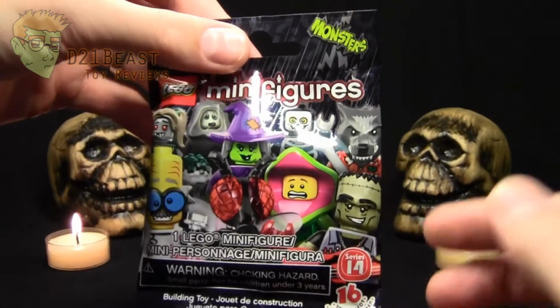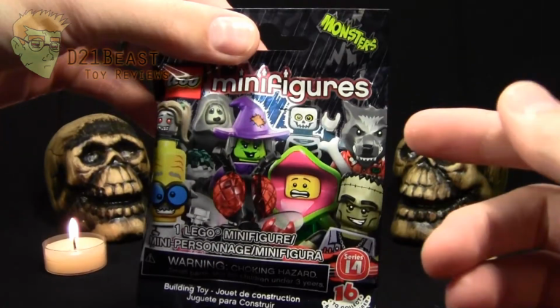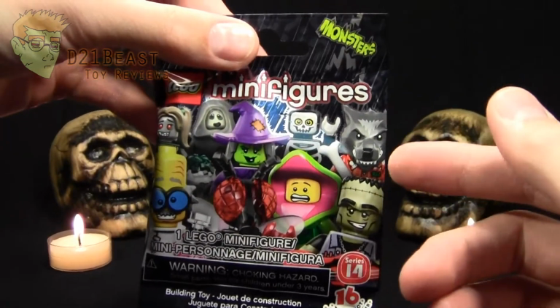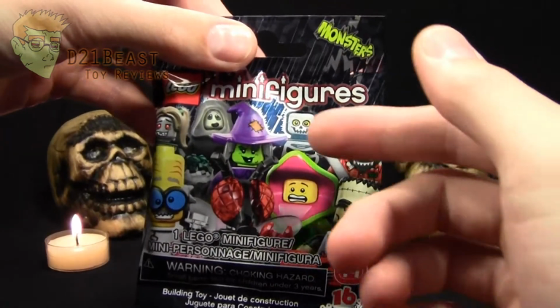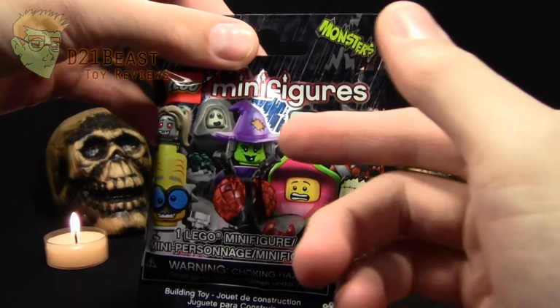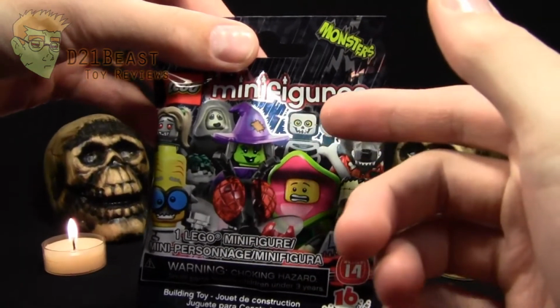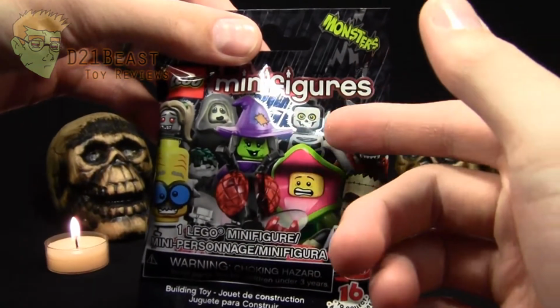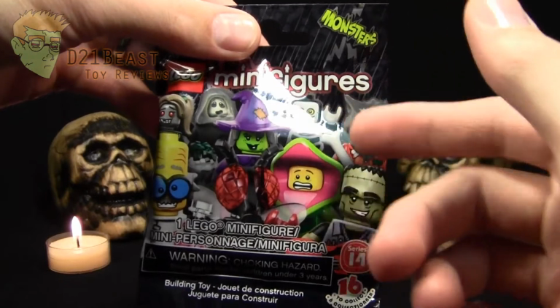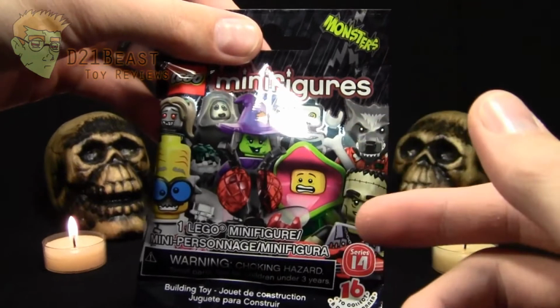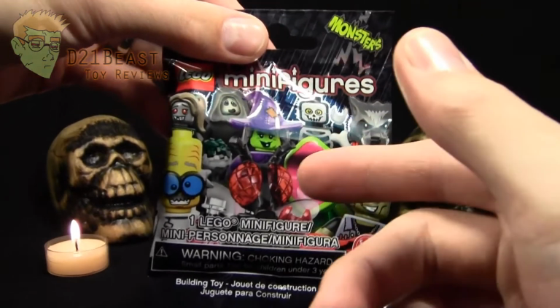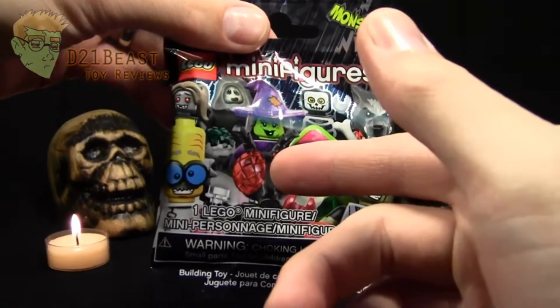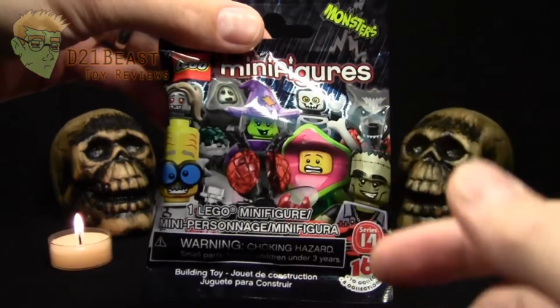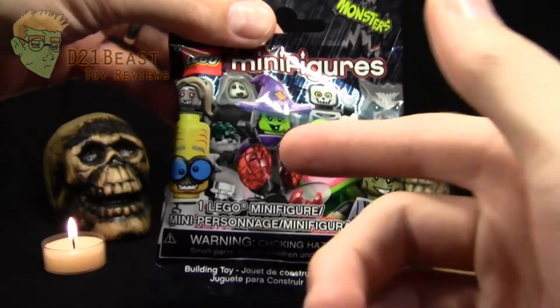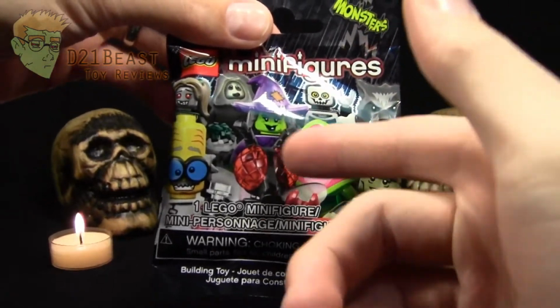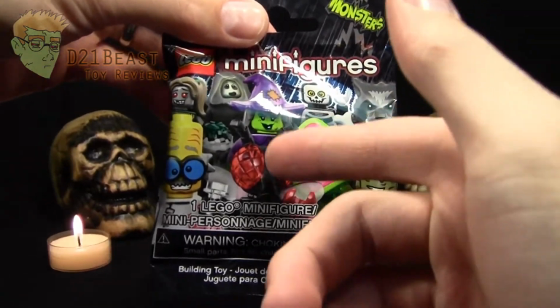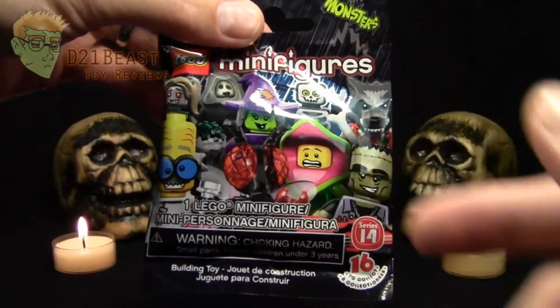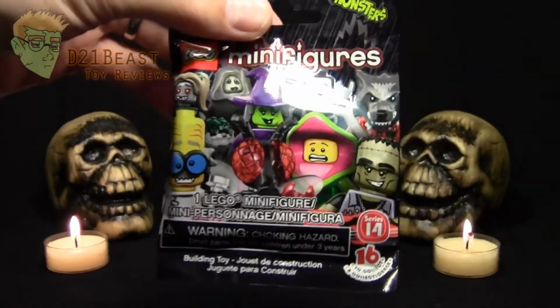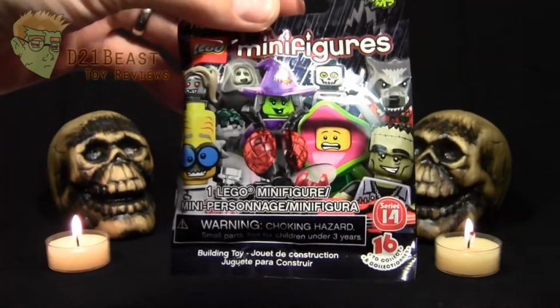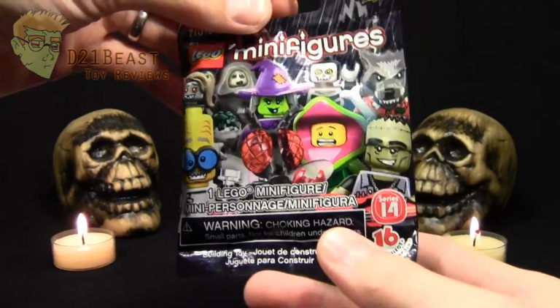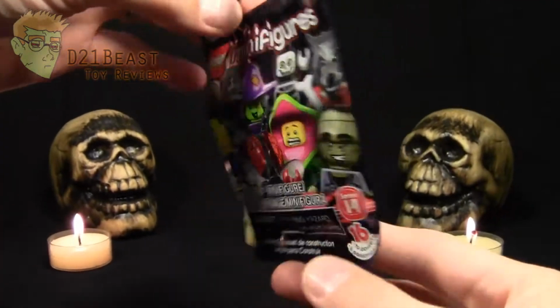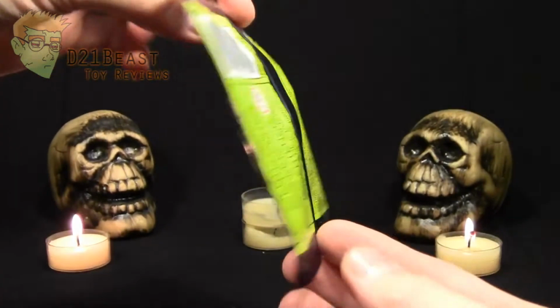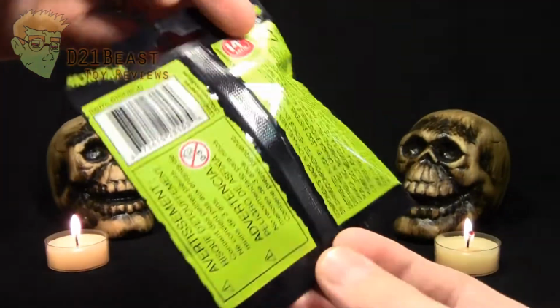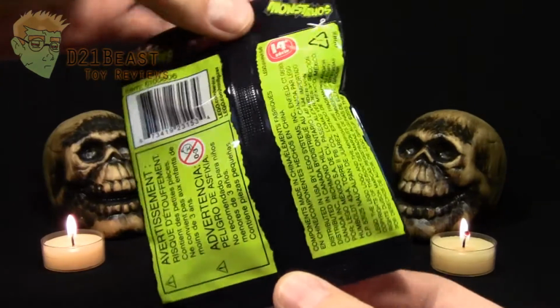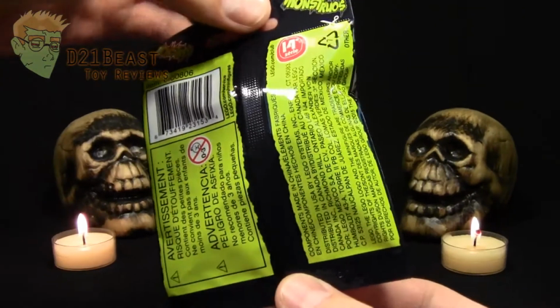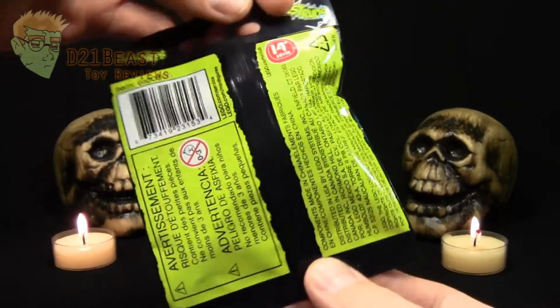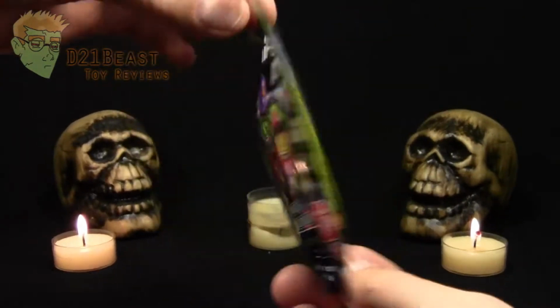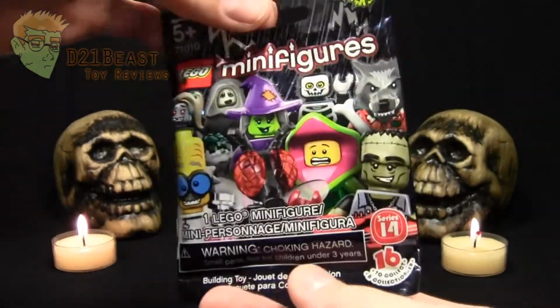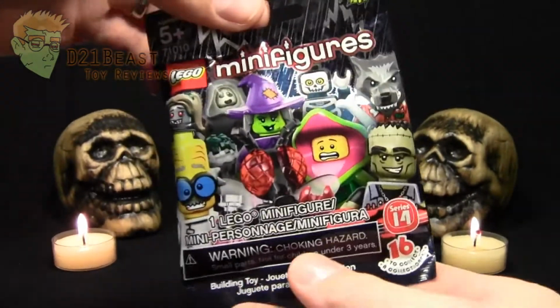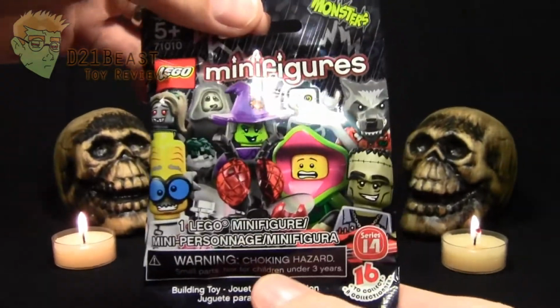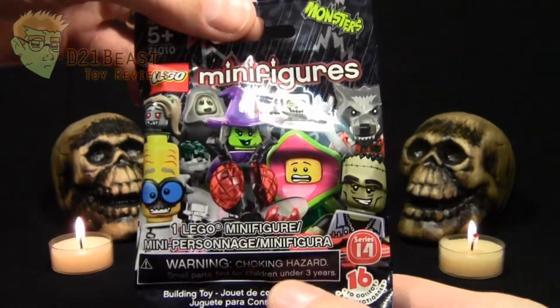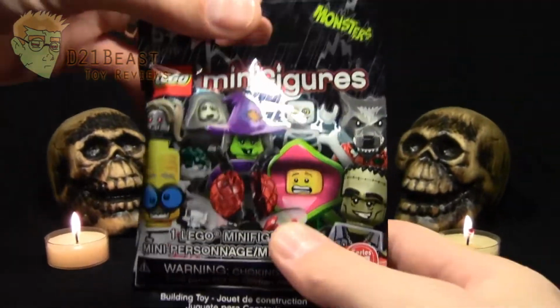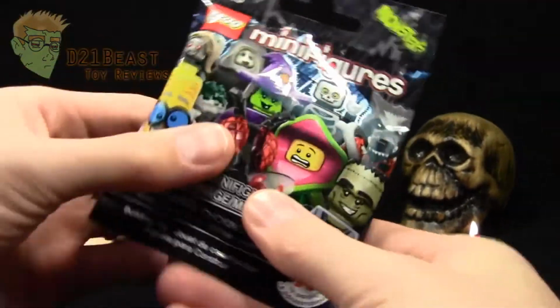We've got a werewolf, a witch, a skeleton costume, even a fly — I actually really hope I get that one. But I have no idea what I'm getting in these bags. There's nothing on the back to let you know what you've got. Let's go ahead and get this thing open.